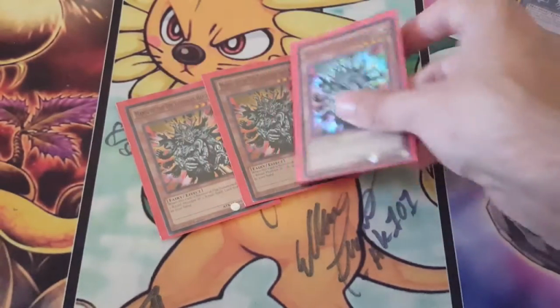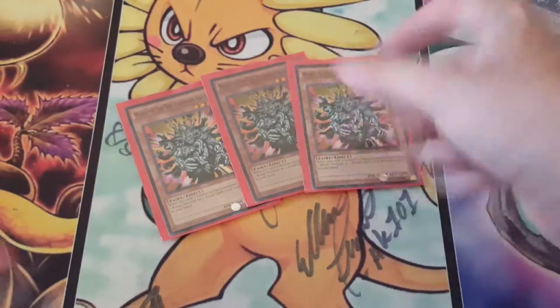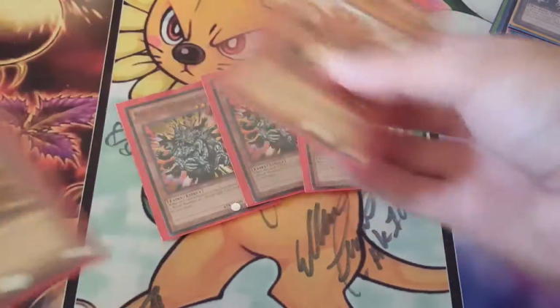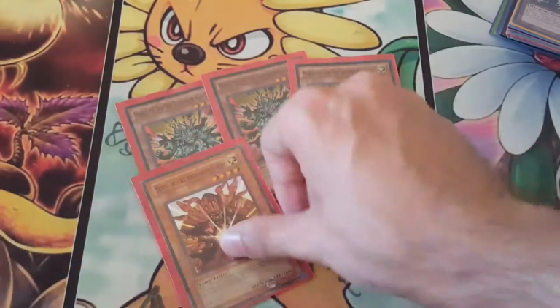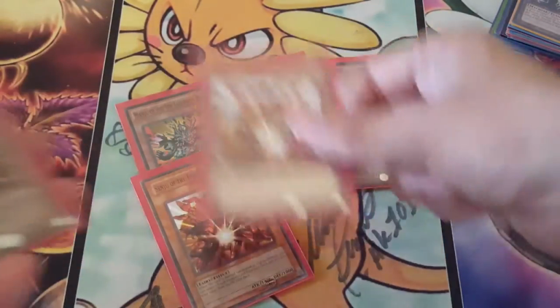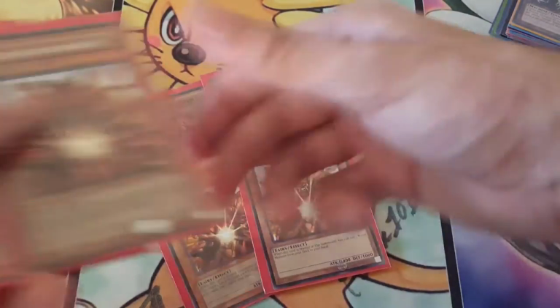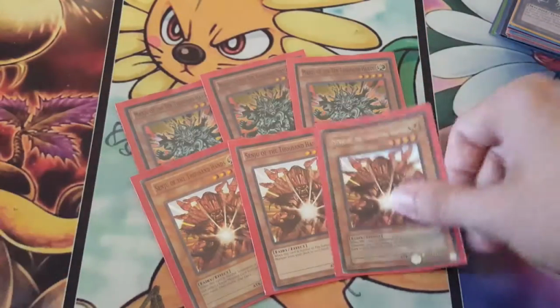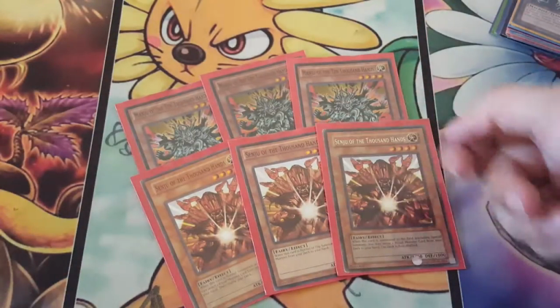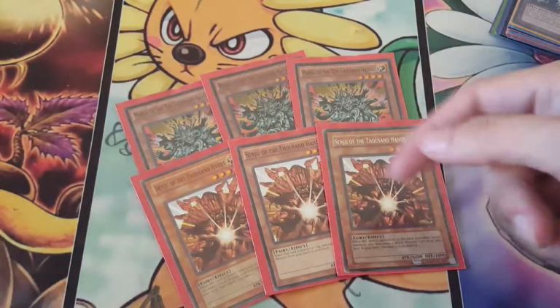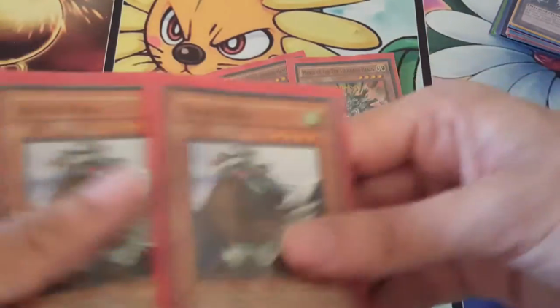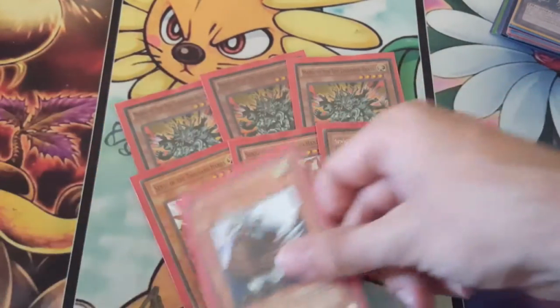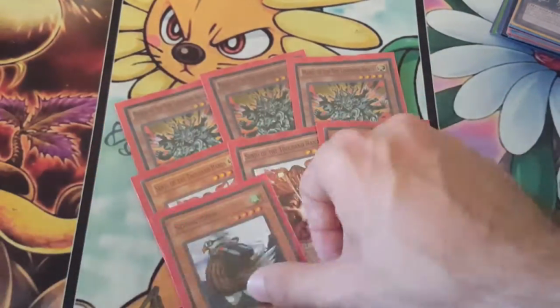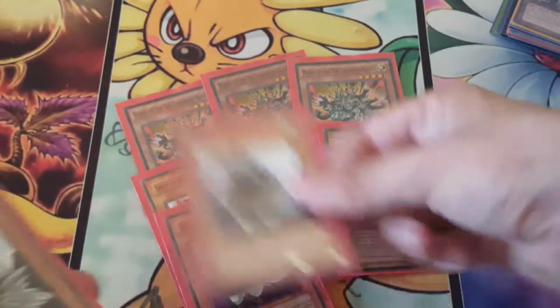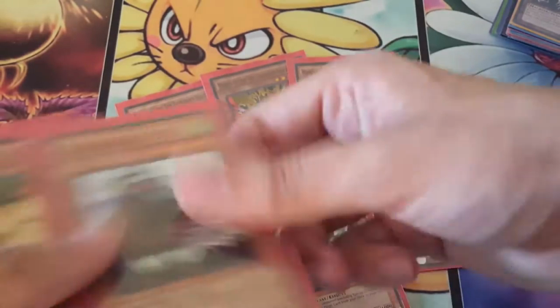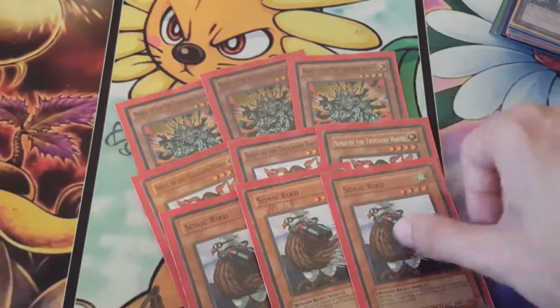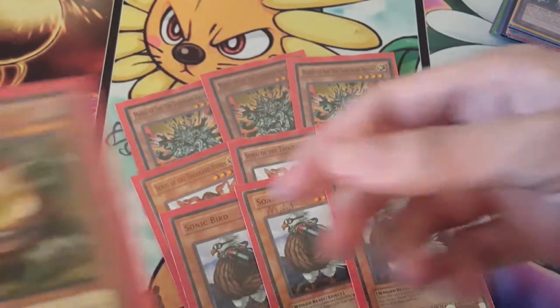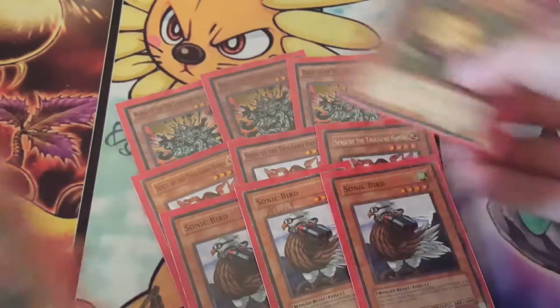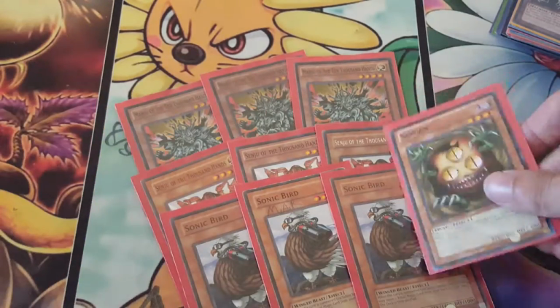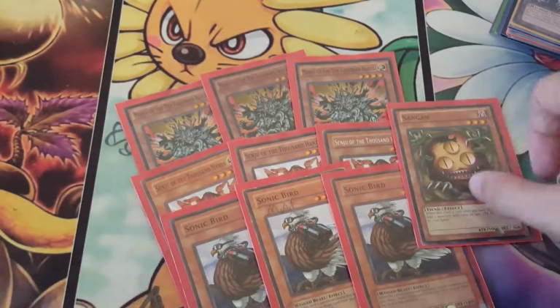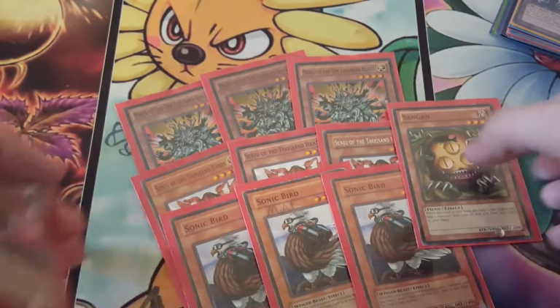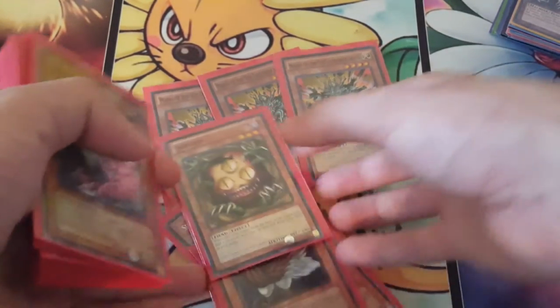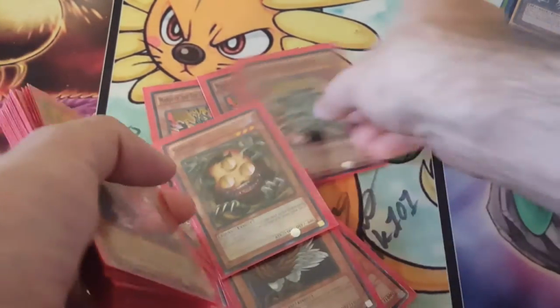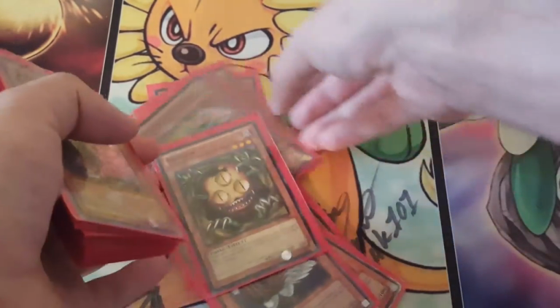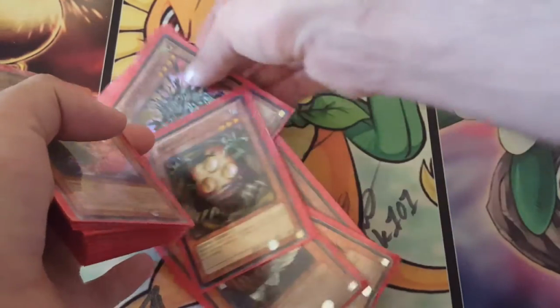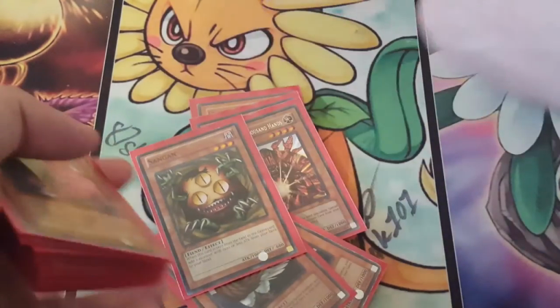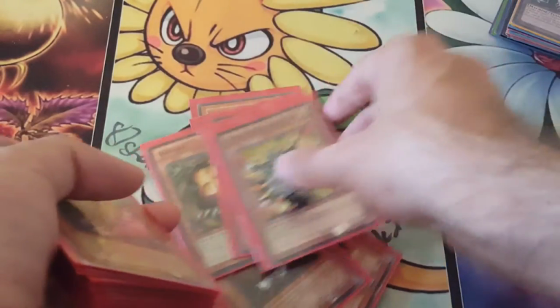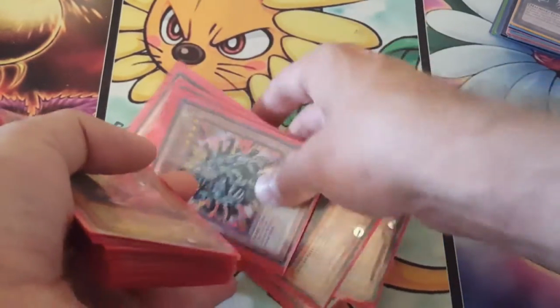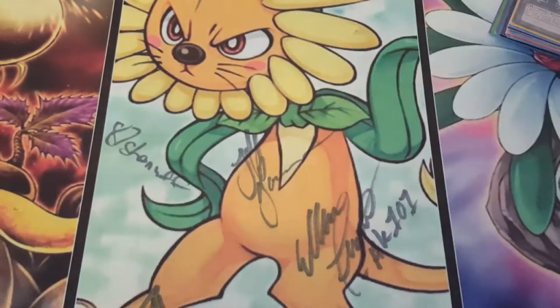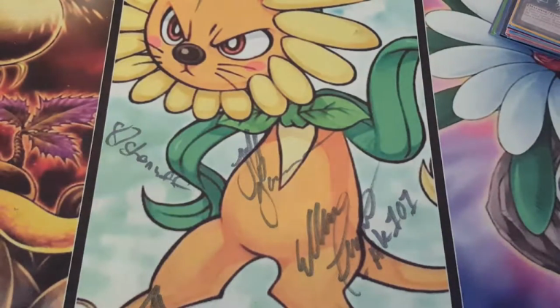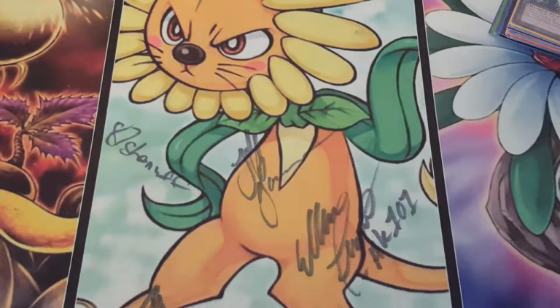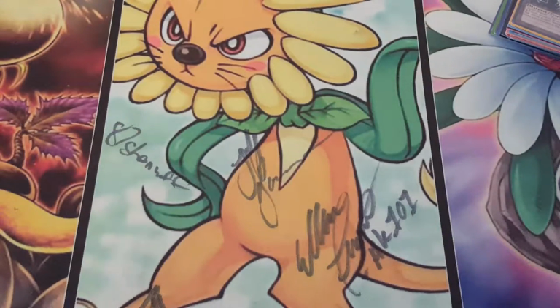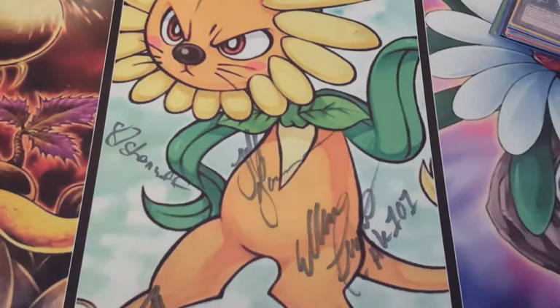Look at all this Necros level Surge power here. We got triple Manju, triple Senju, triple Sonic Bird, OUYA, and then the Sand Gan. Ten Surge cards in Yu-Gi-Oh in 2007? What? It's crazy.